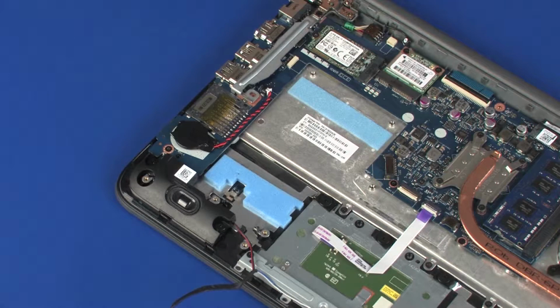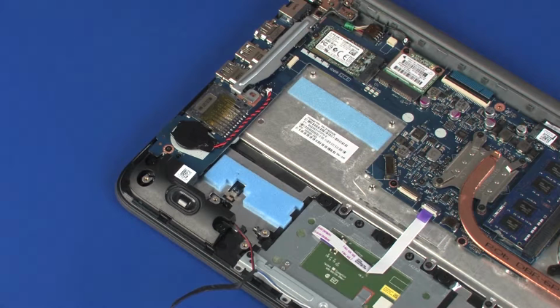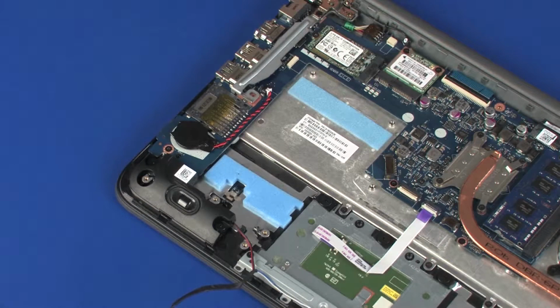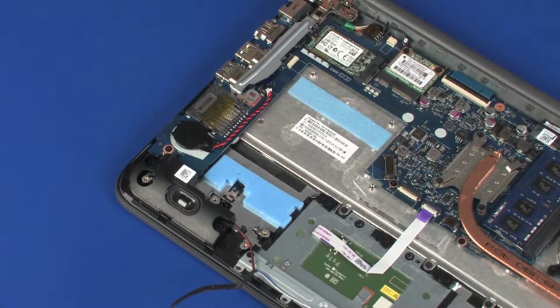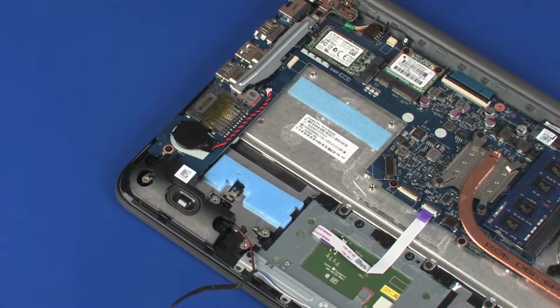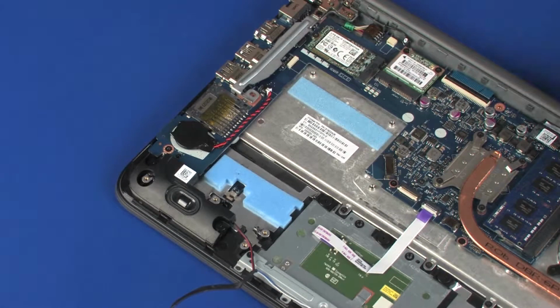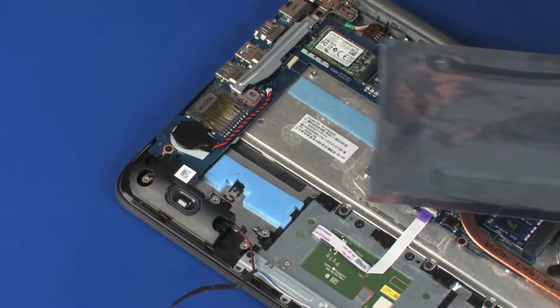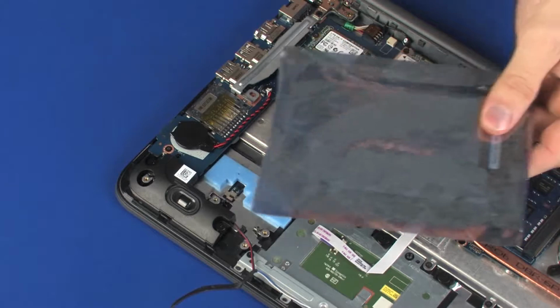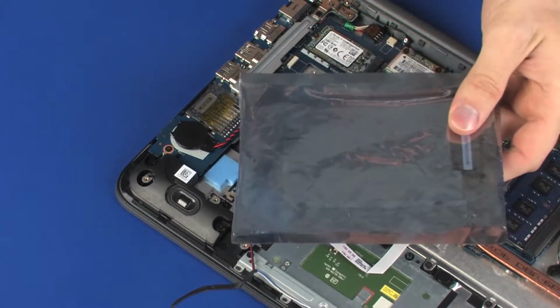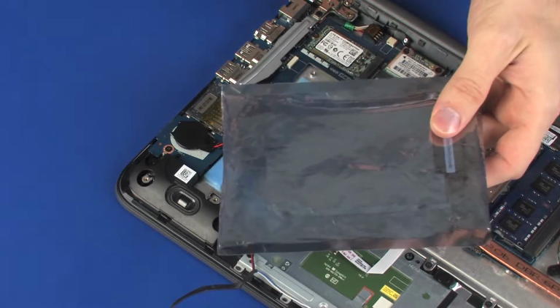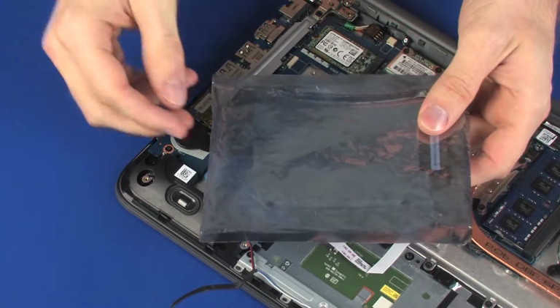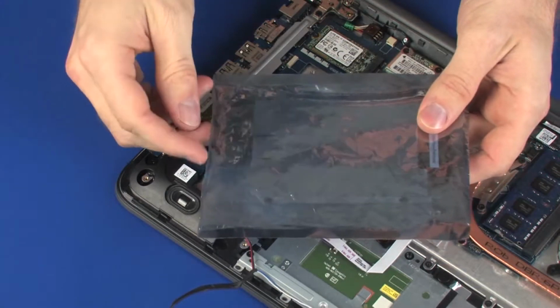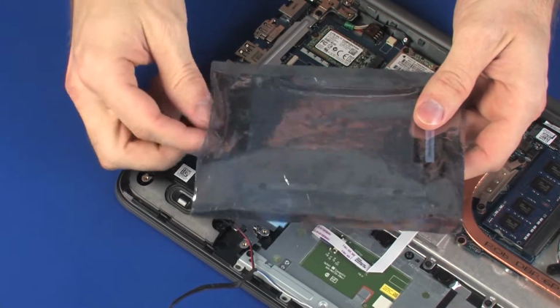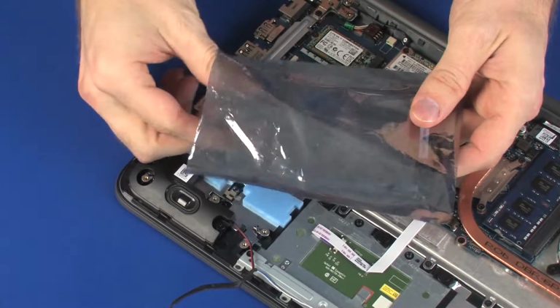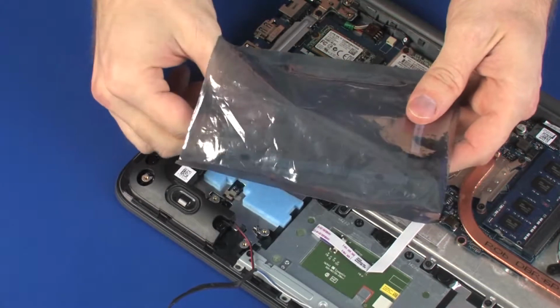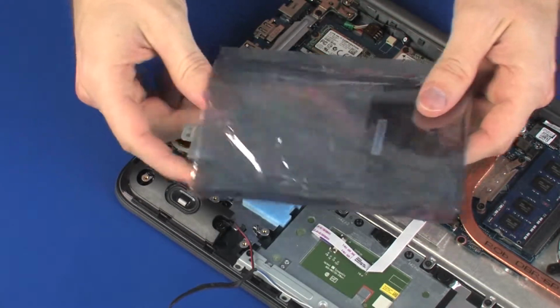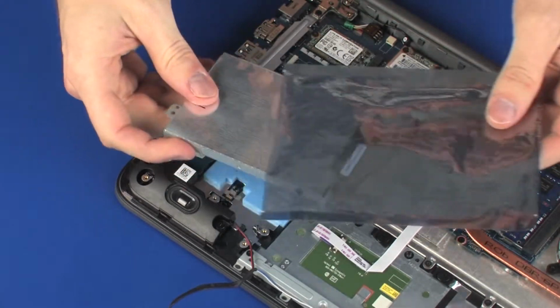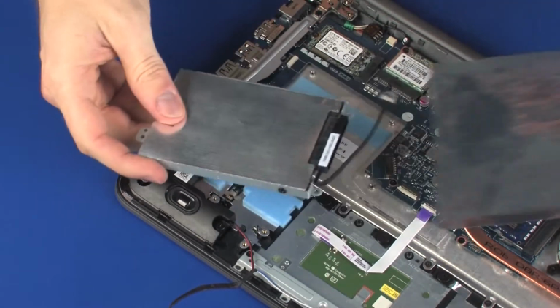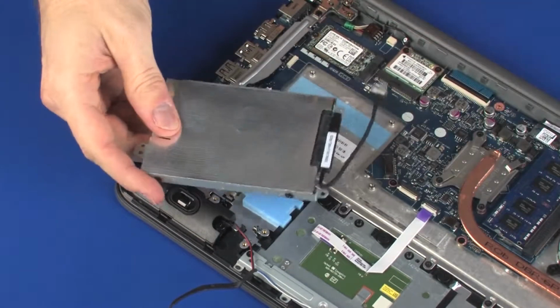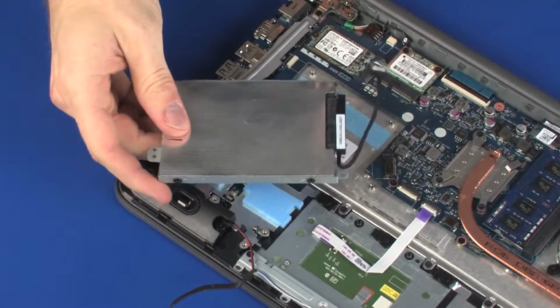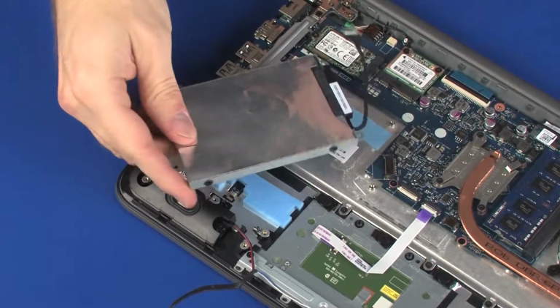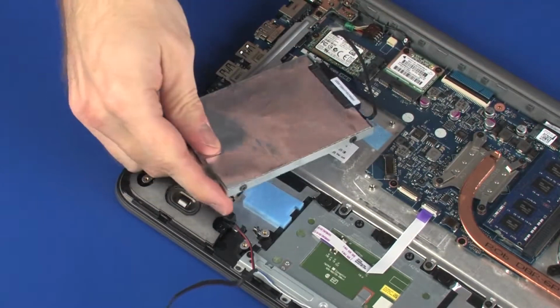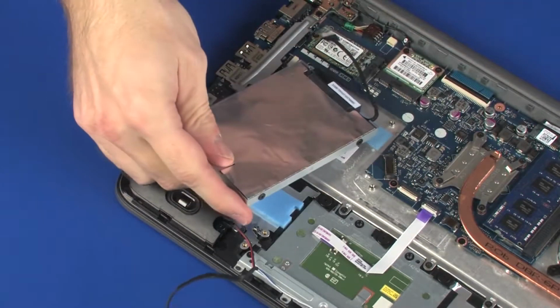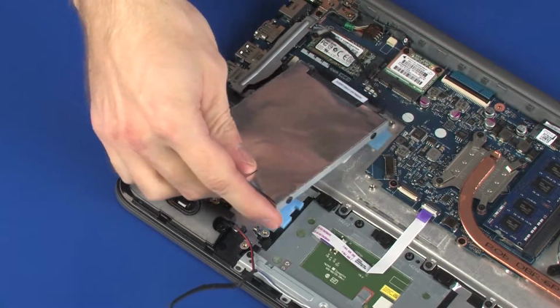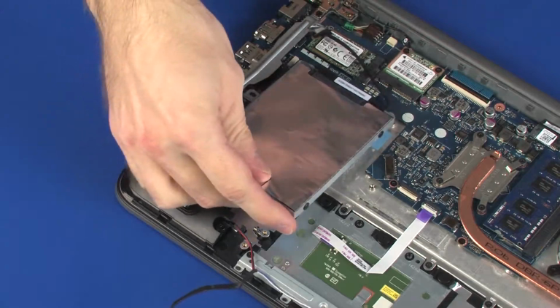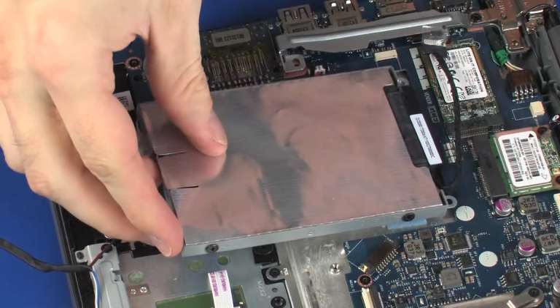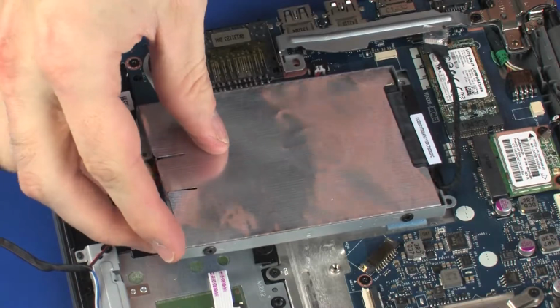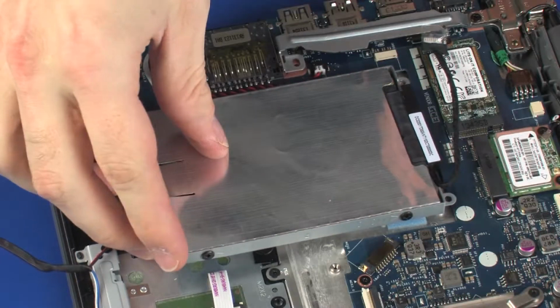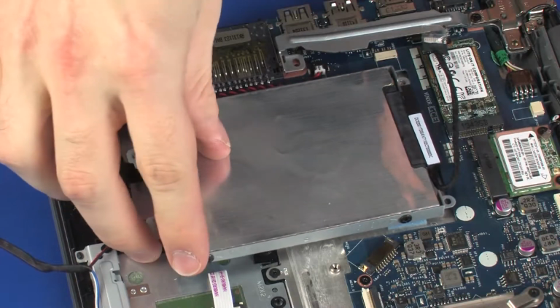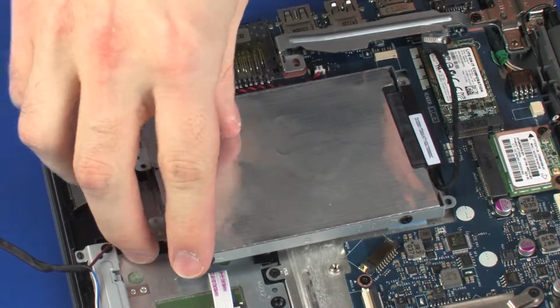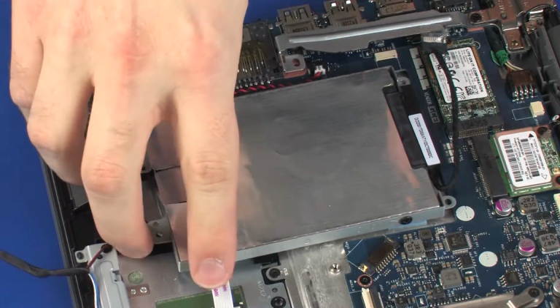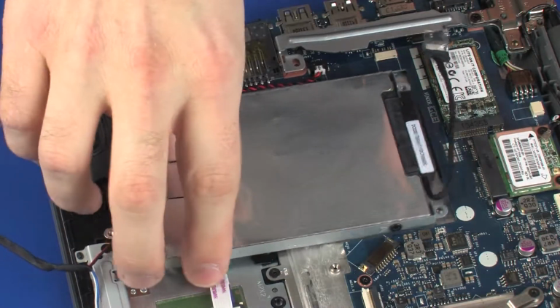Replacement. Remove the hard disk drive assembly from the static-dissipative bag. Place the hard disk drive assembly onto the standoffs on the top cover.